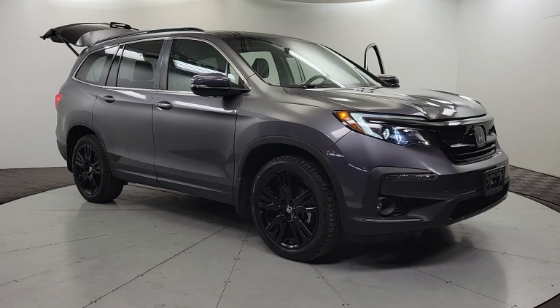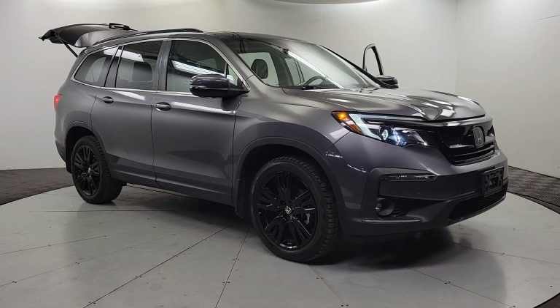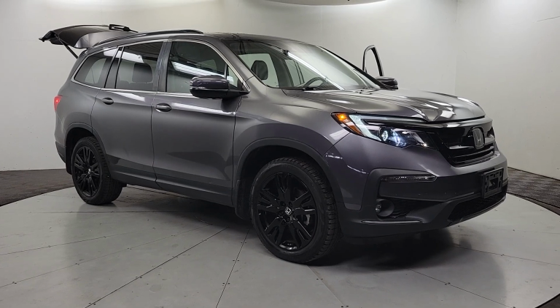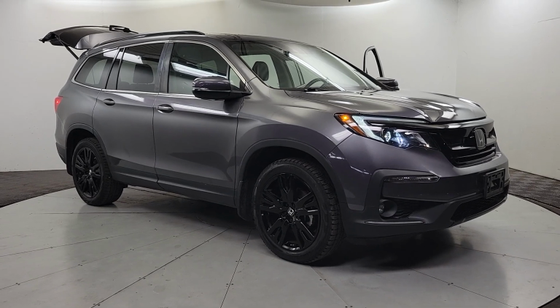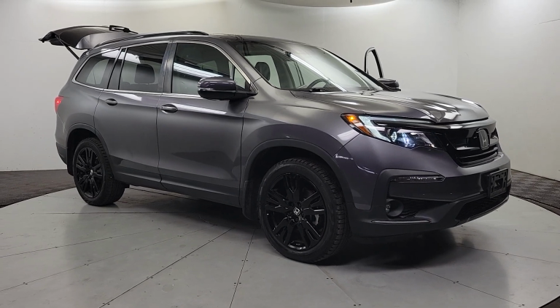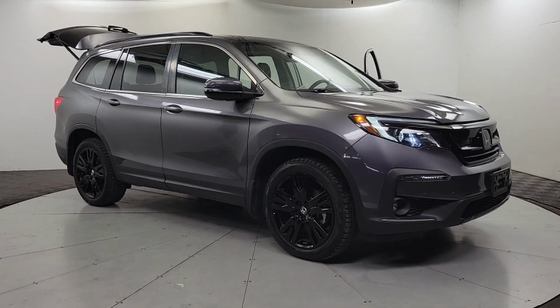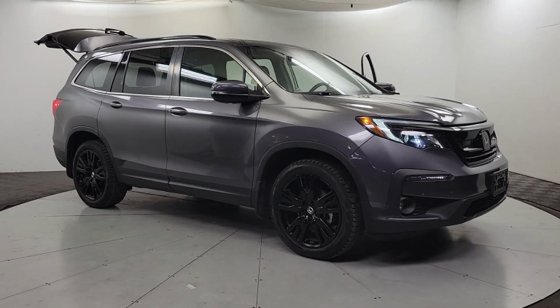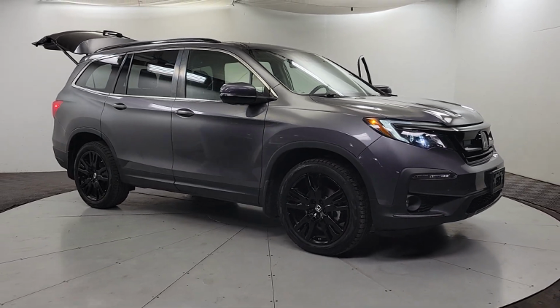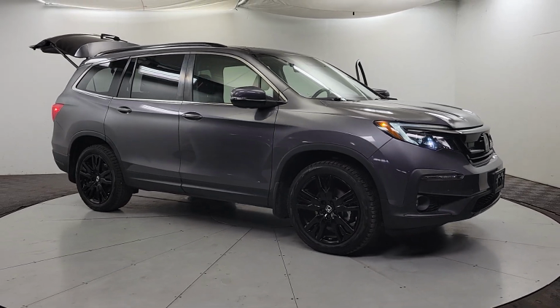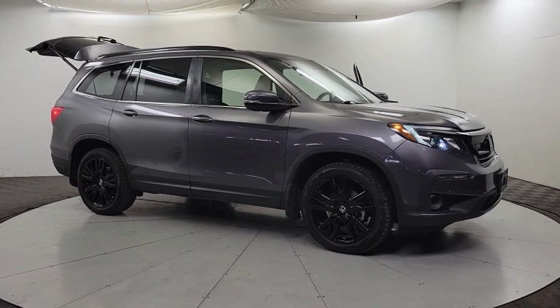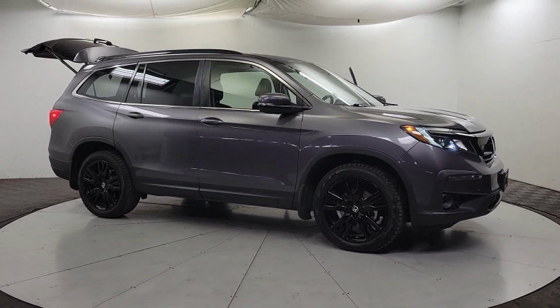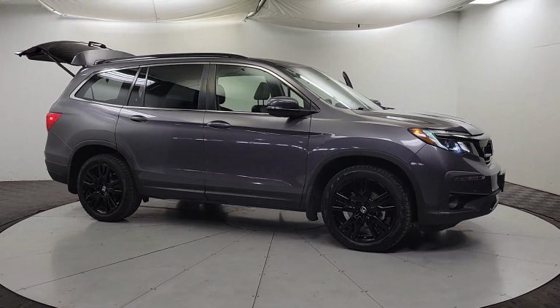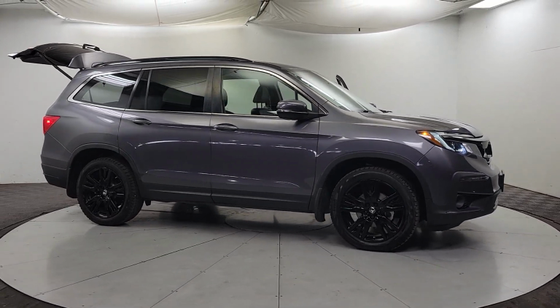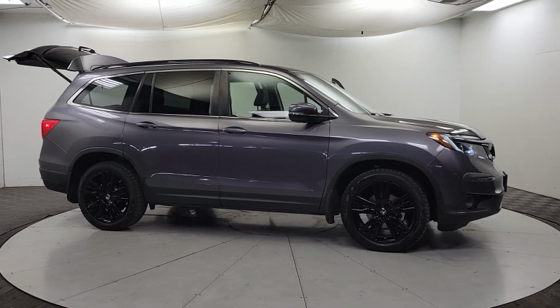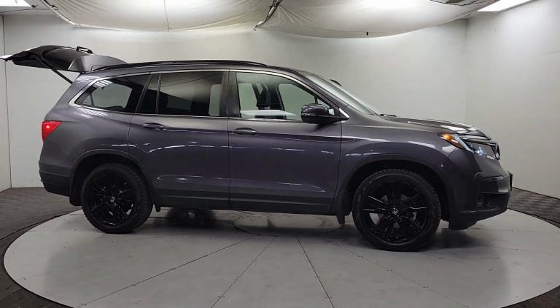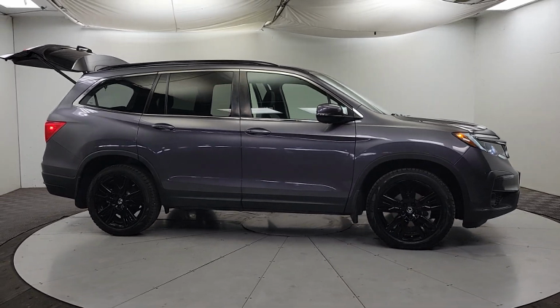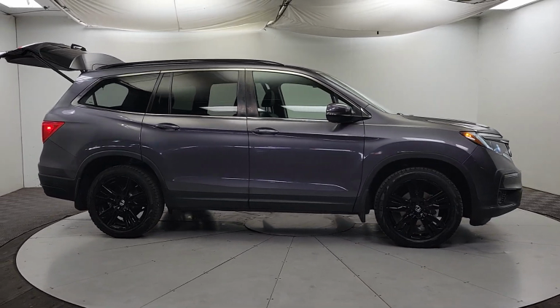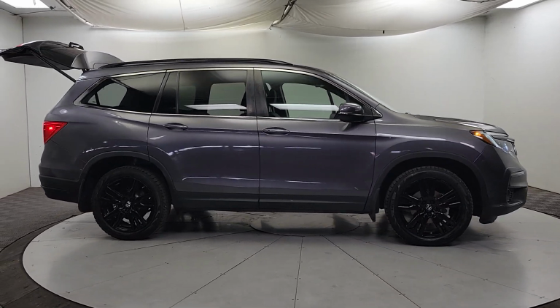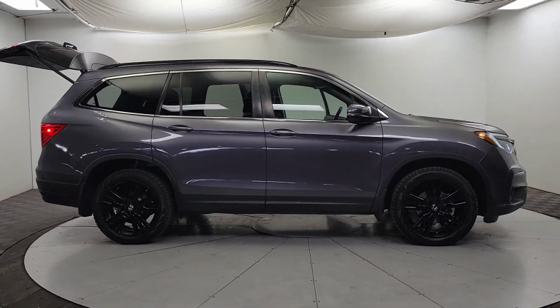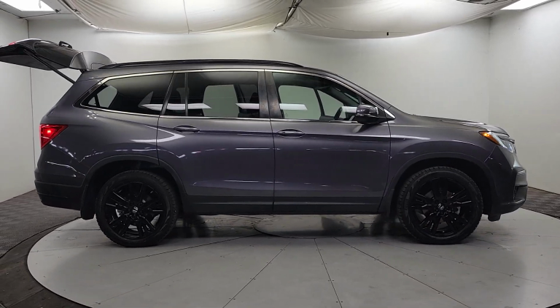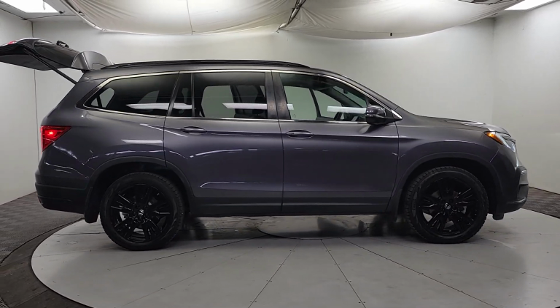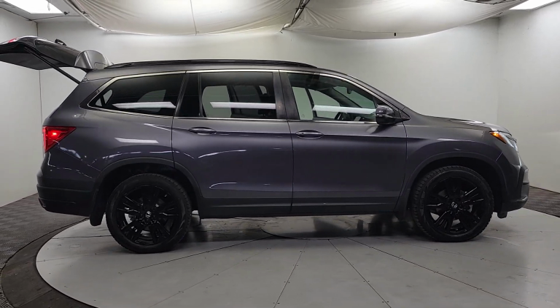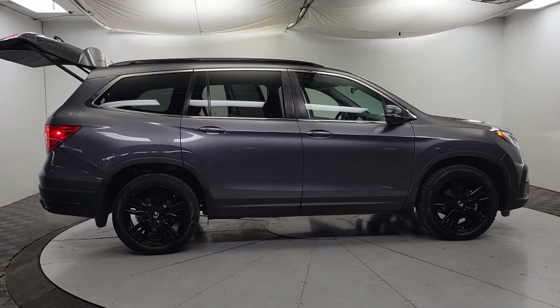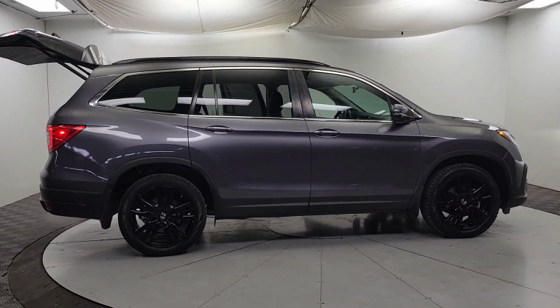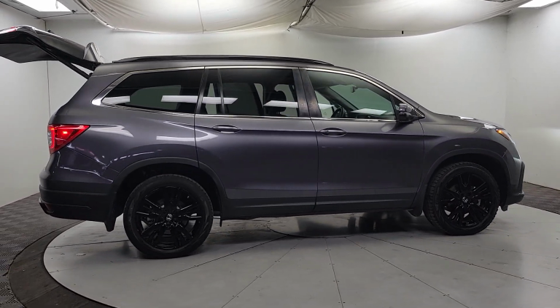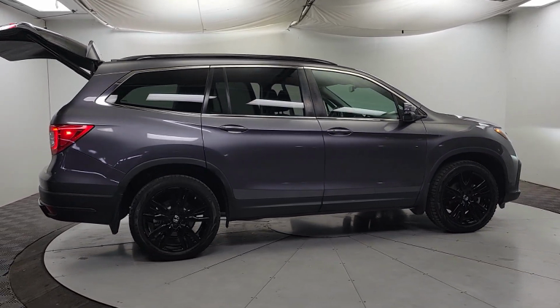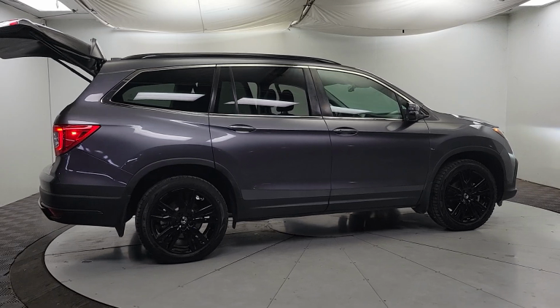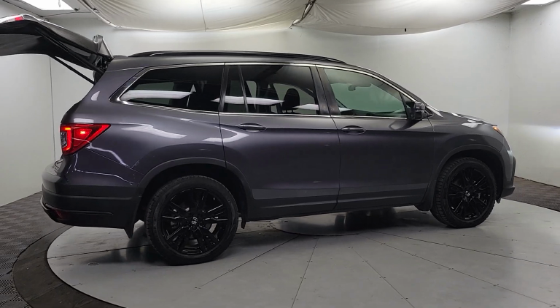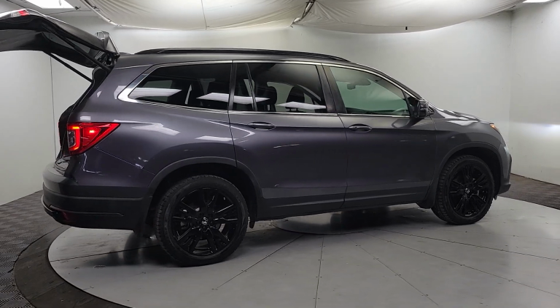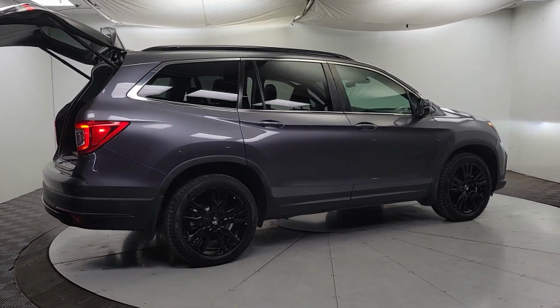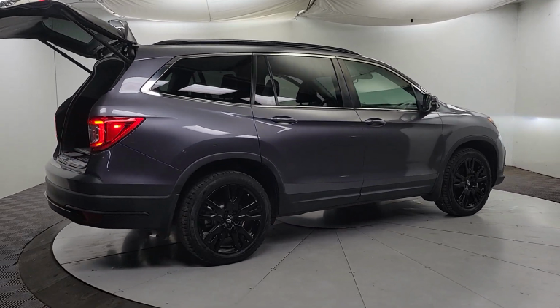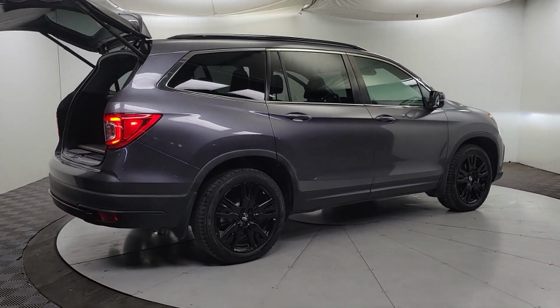Picture yourself in the 2021 Honda Pilot. This vehicle is an outstanding buy with fewer than 45,000 miles on the odometer. Take a closer look at this super capable Pilot.